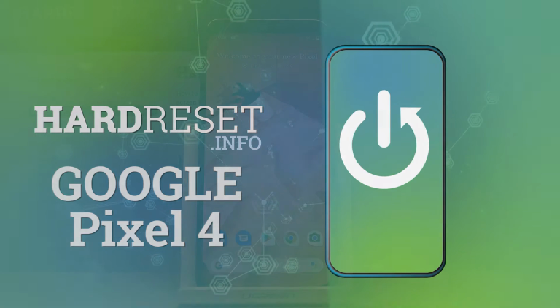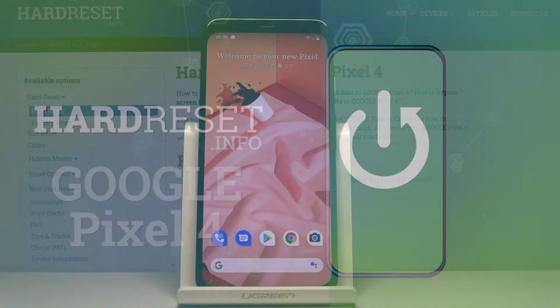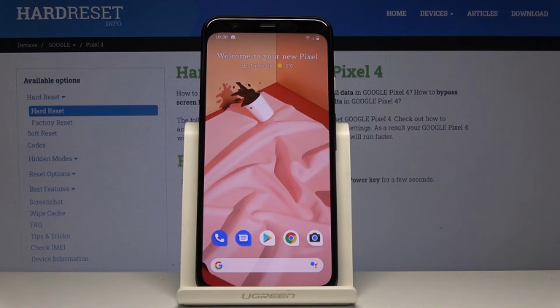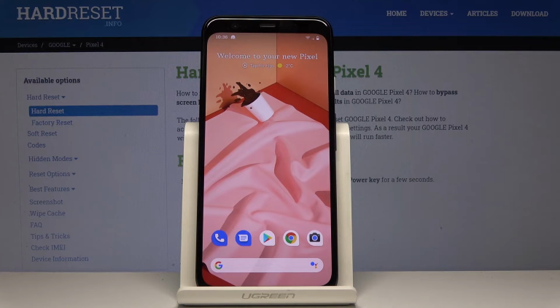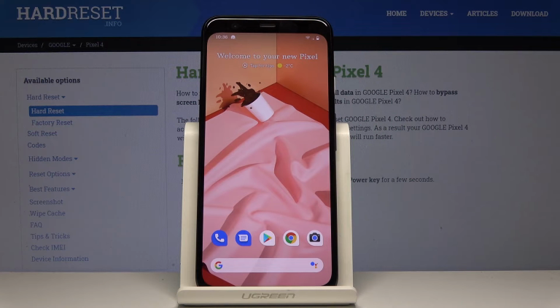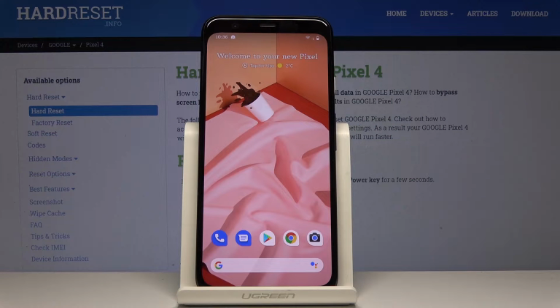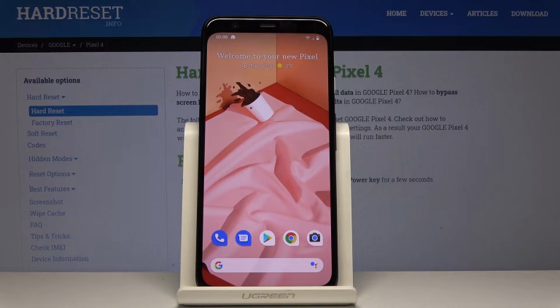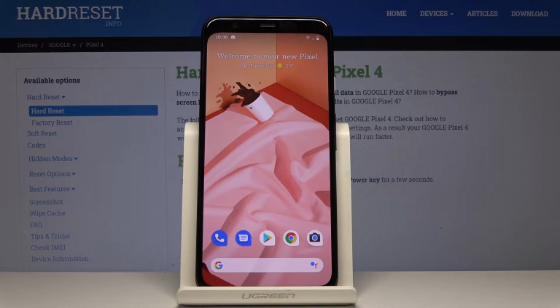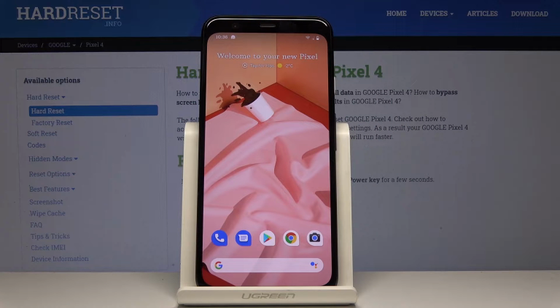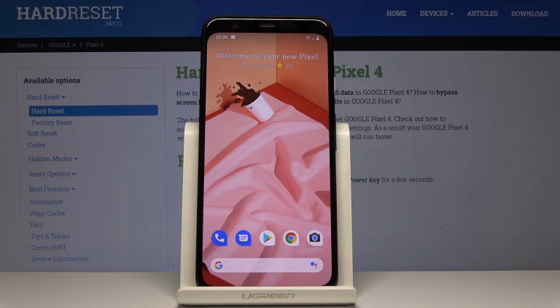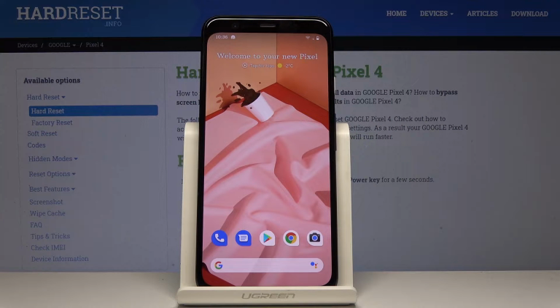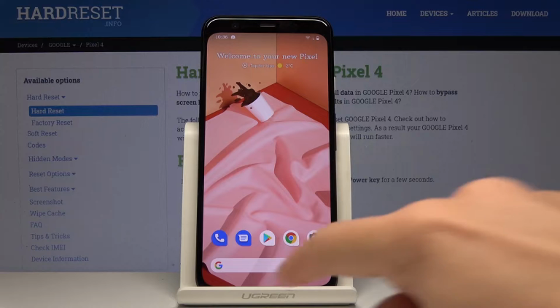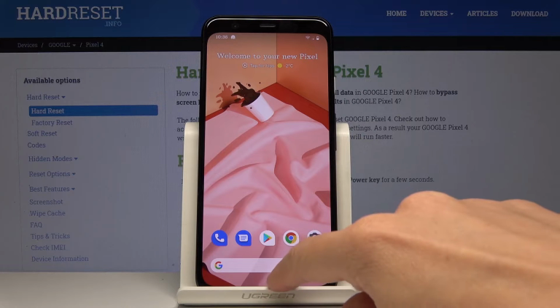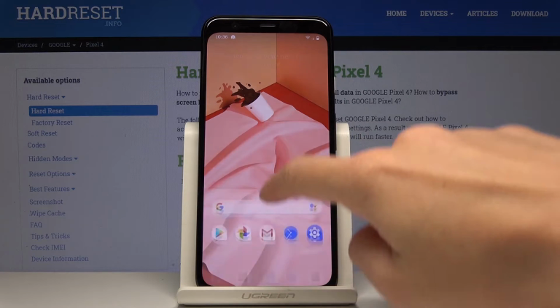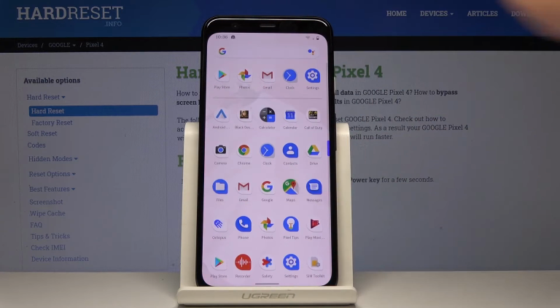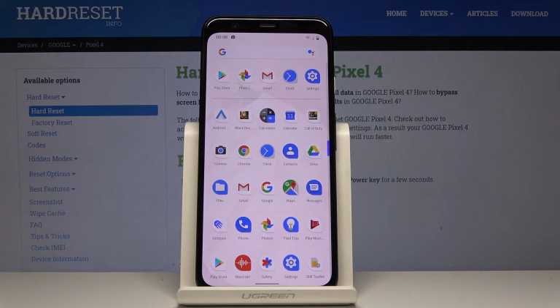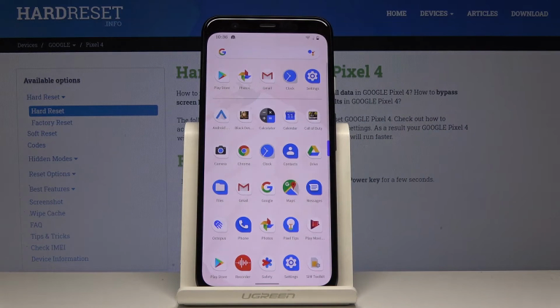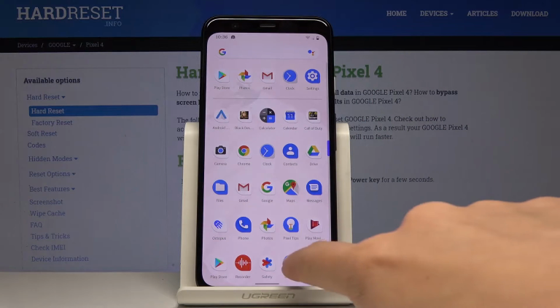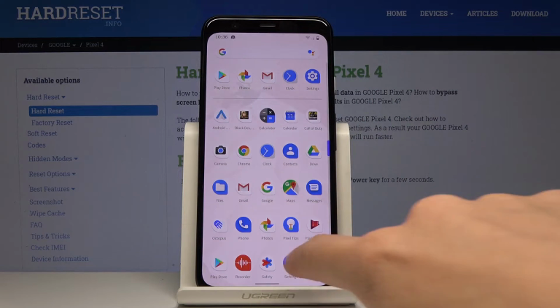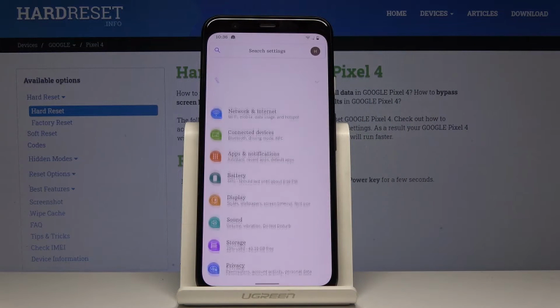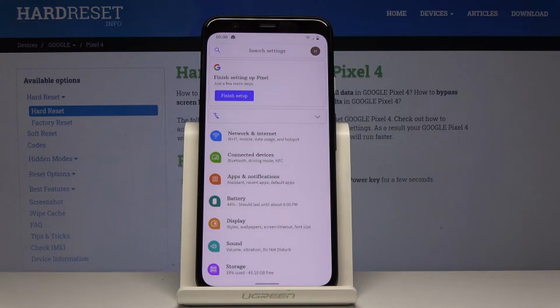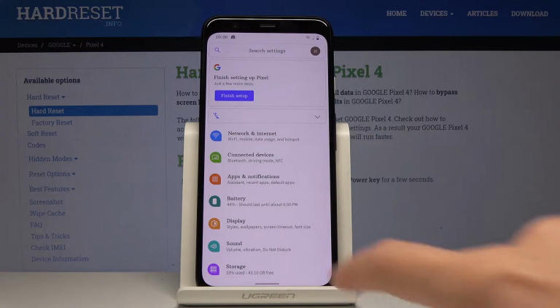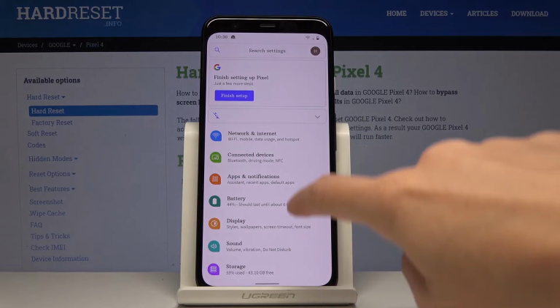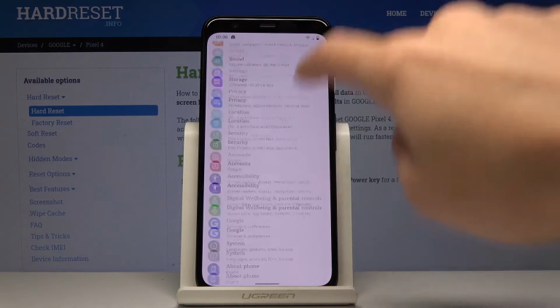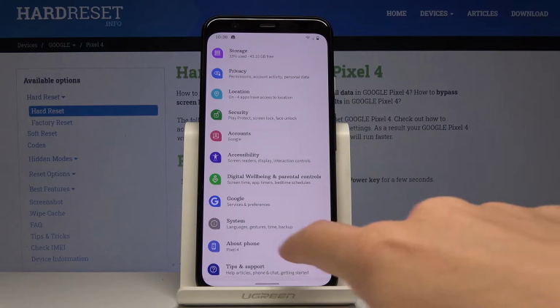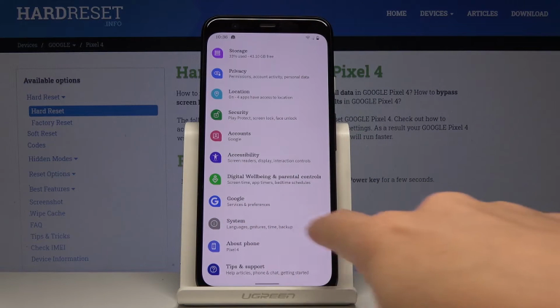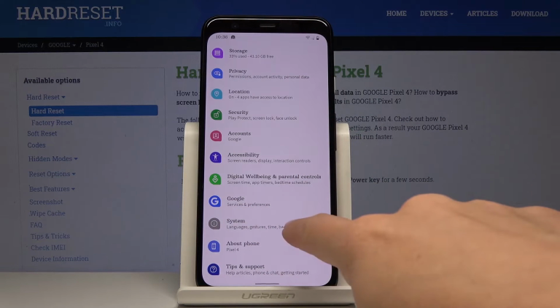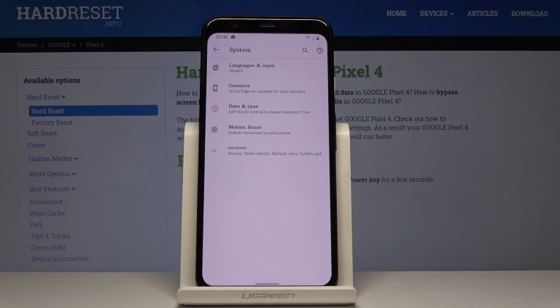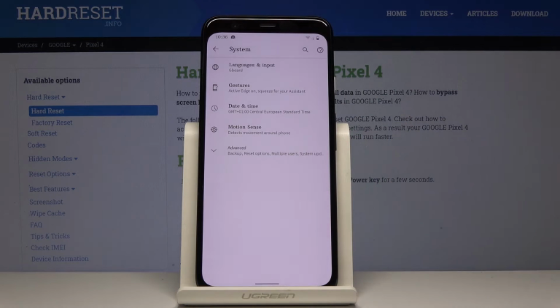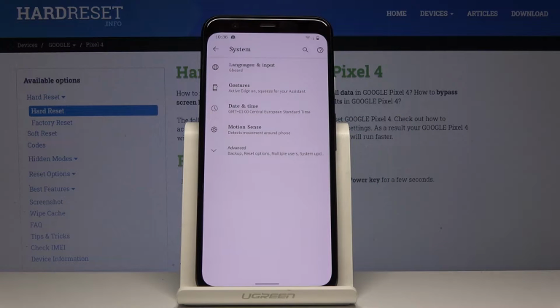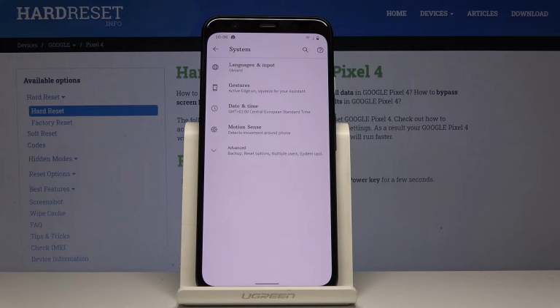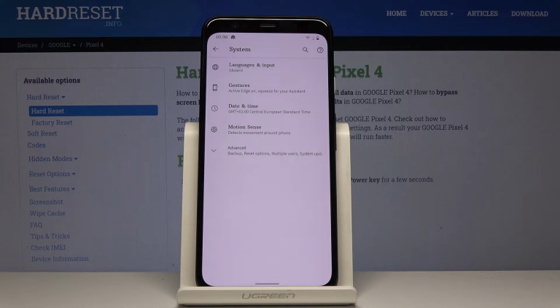Here I've got Google Pixel 4 and let me show you how to activate motion sense on this device. To begin, open the list of all applications, then find and select Settings, scroll down, find and pick System, and now go to Motion Sense.